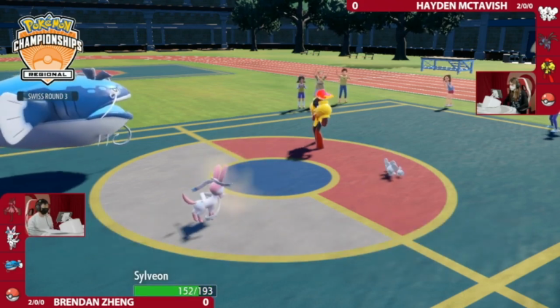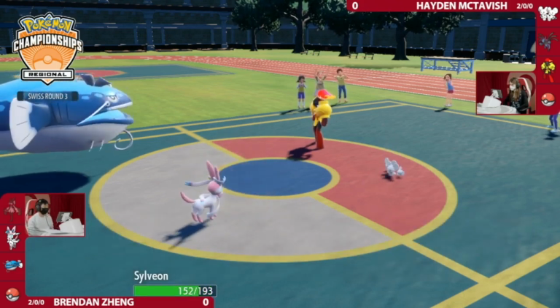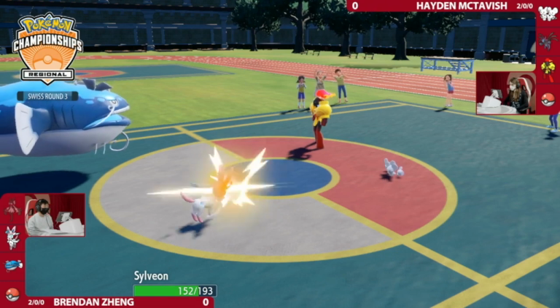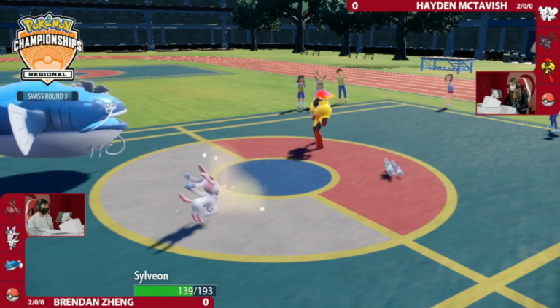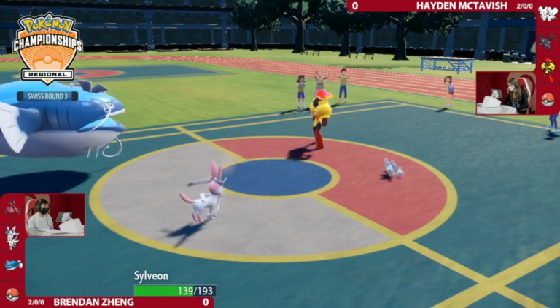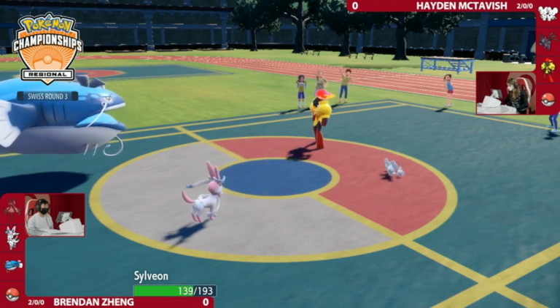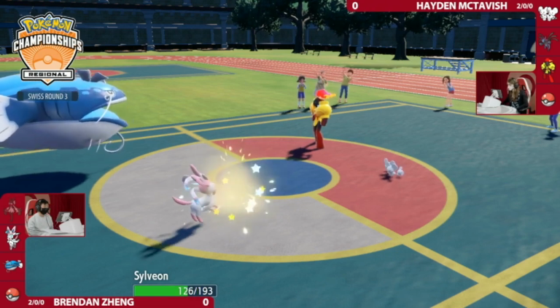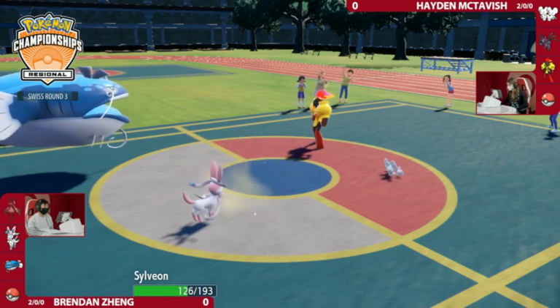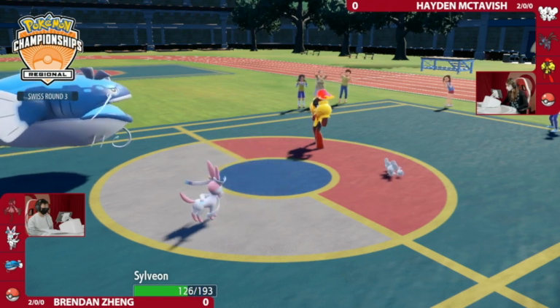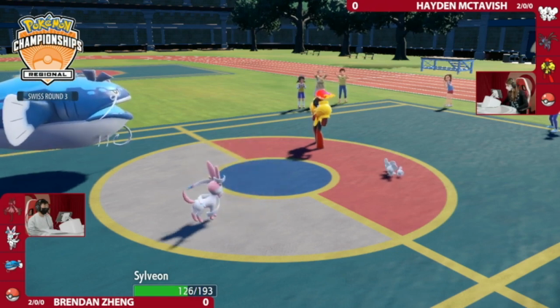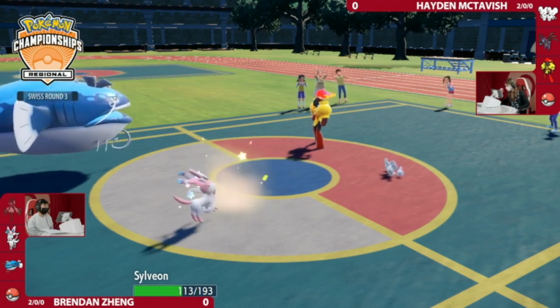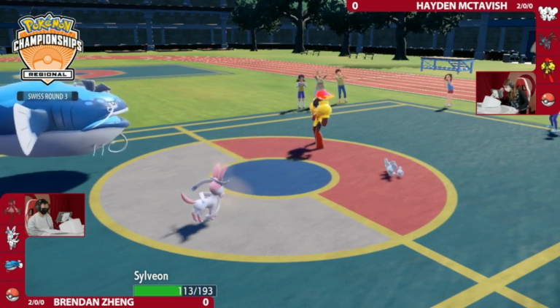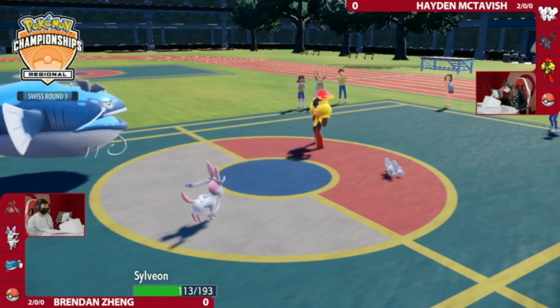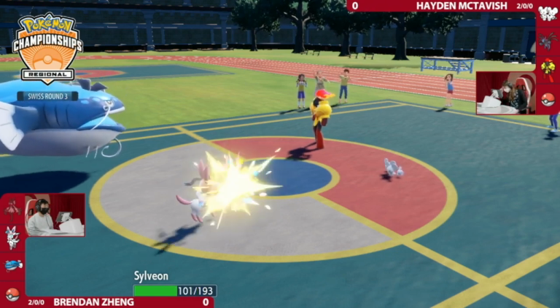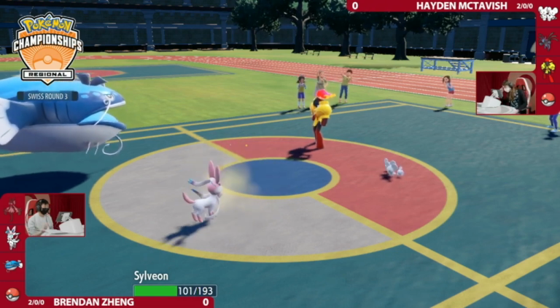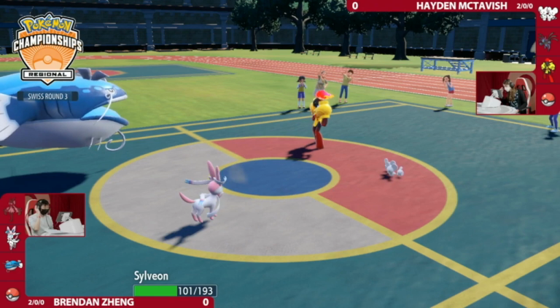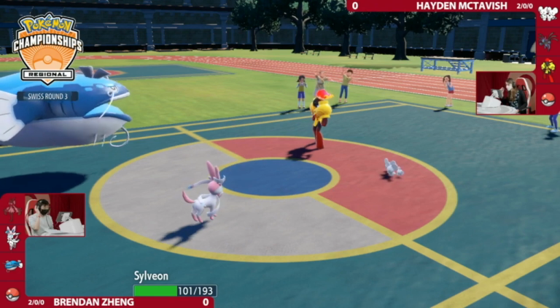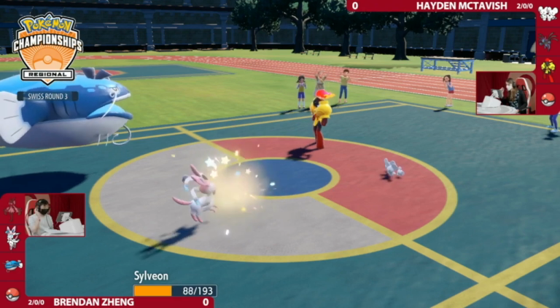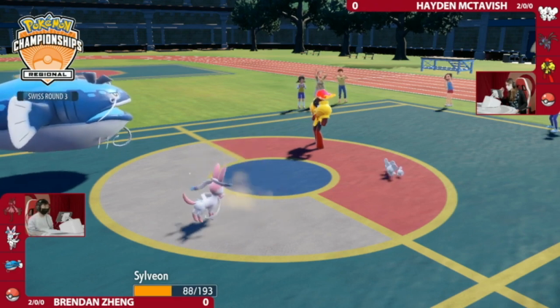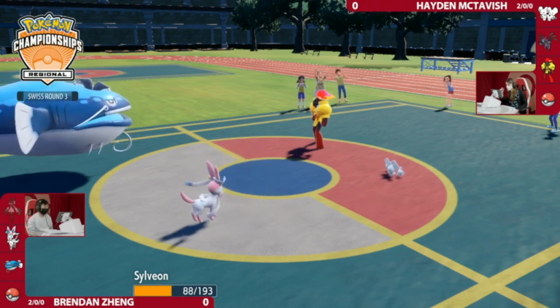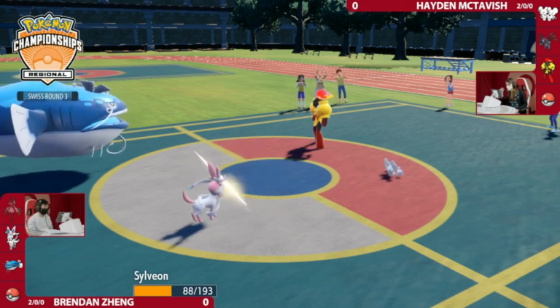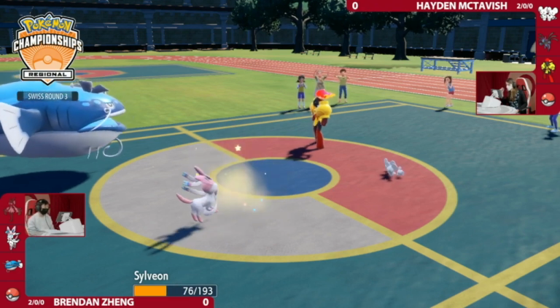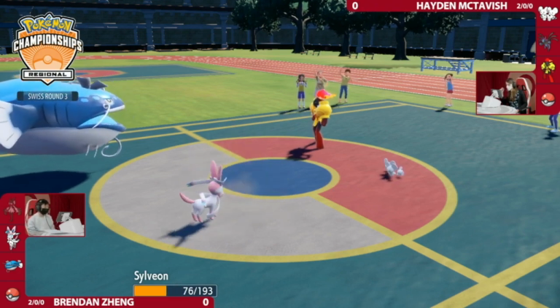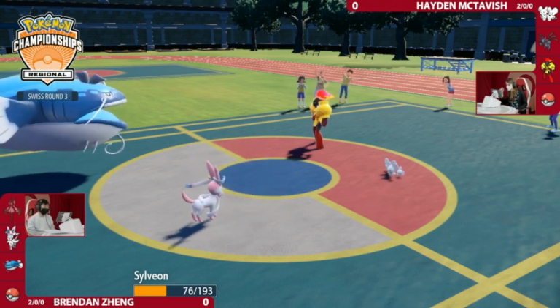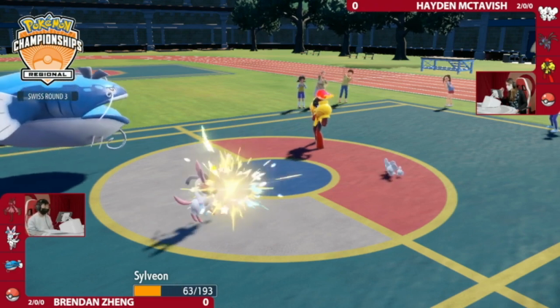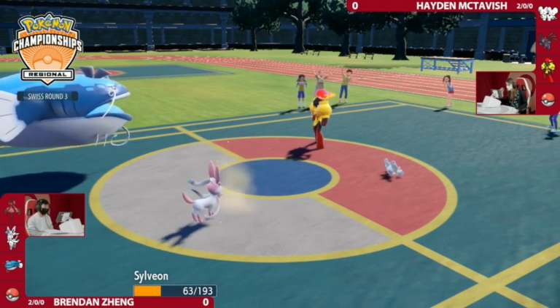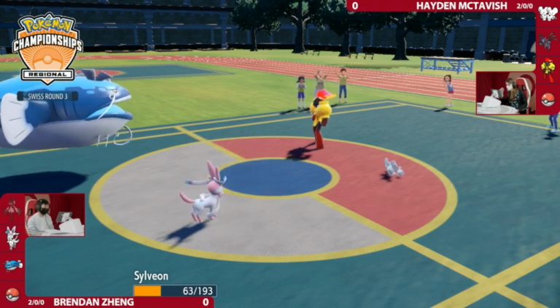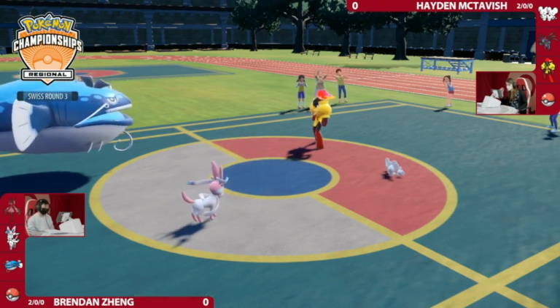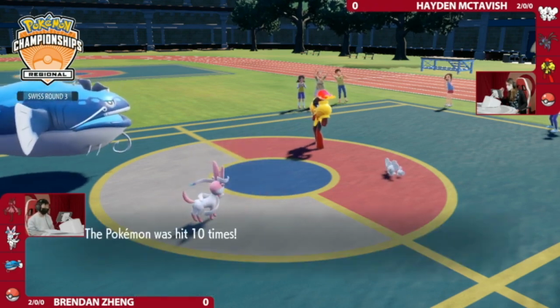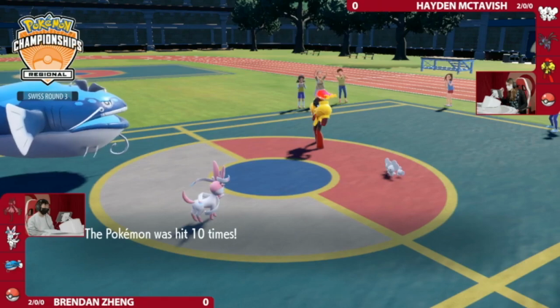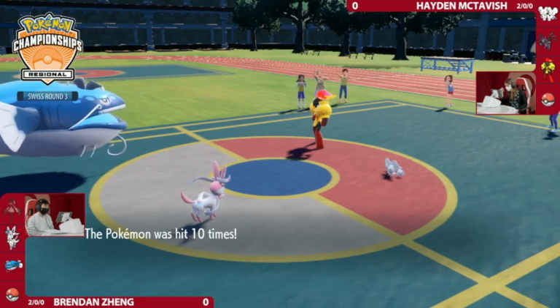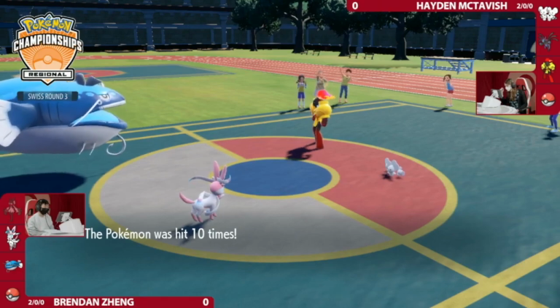We're going to start the turn with a Protect and Population Bomb going into Sylveon. We got four hits, five. With this Friend Guard set, you're not actually getting one-hit knockouts, but it's still doing a ton of damage — you definitely can't discount that.